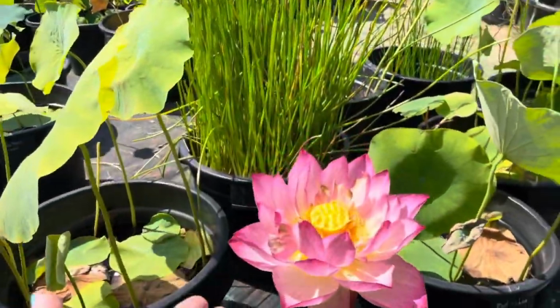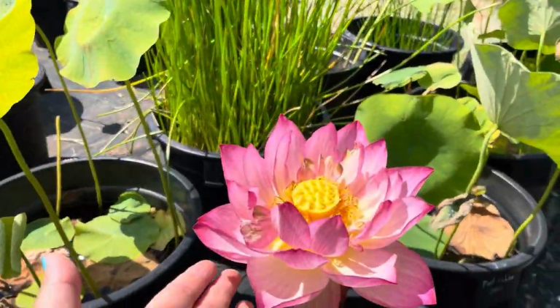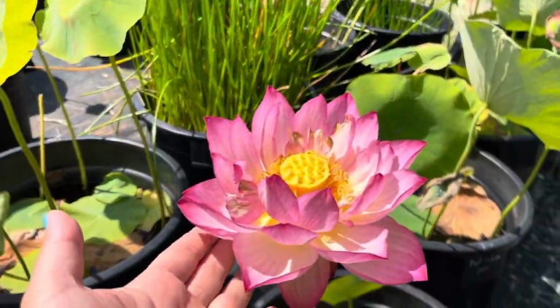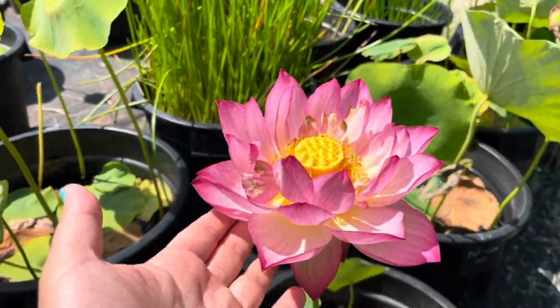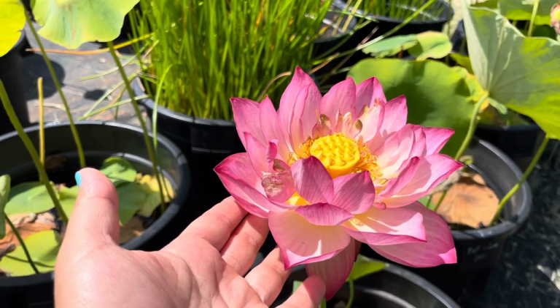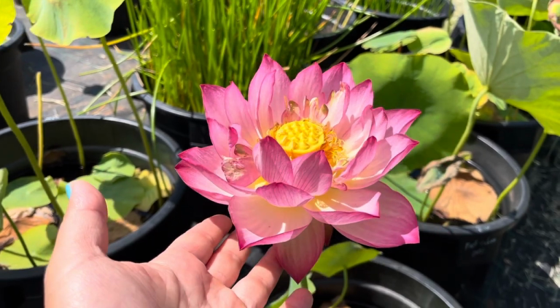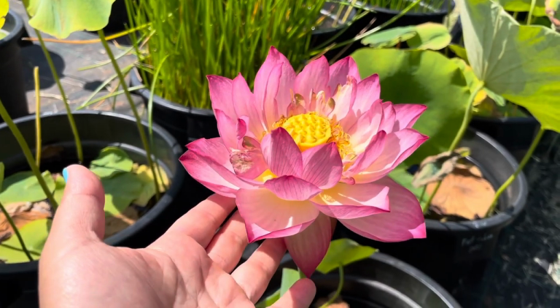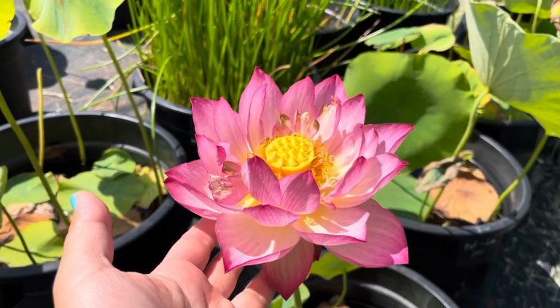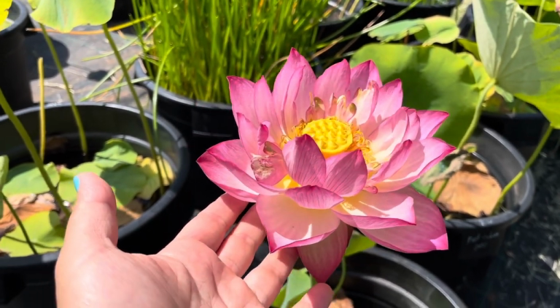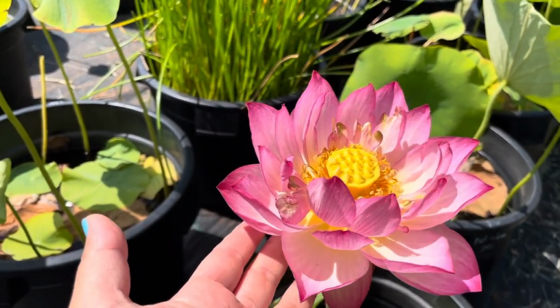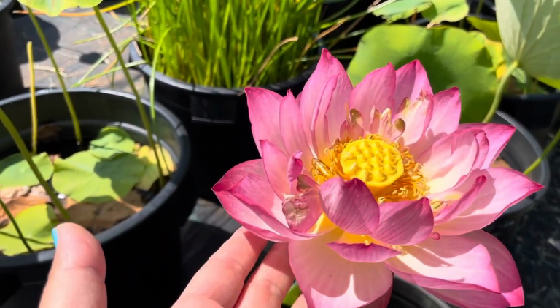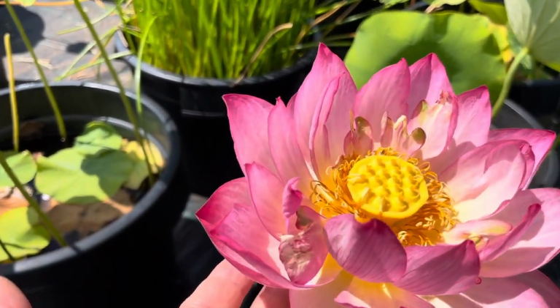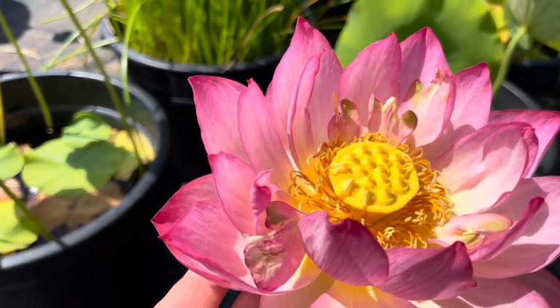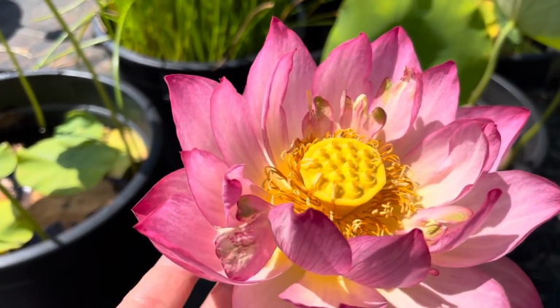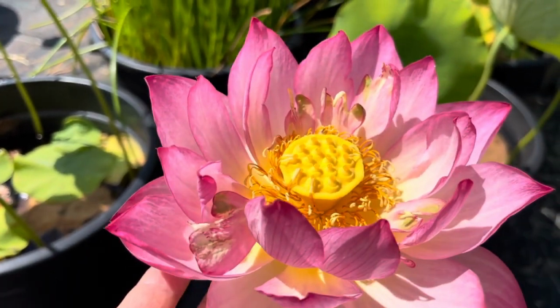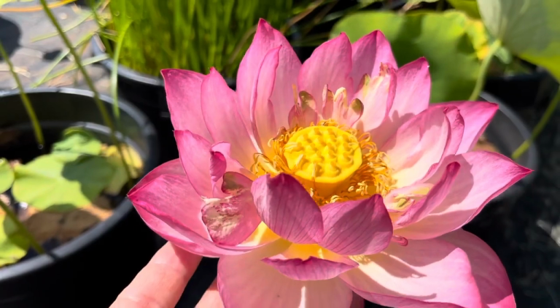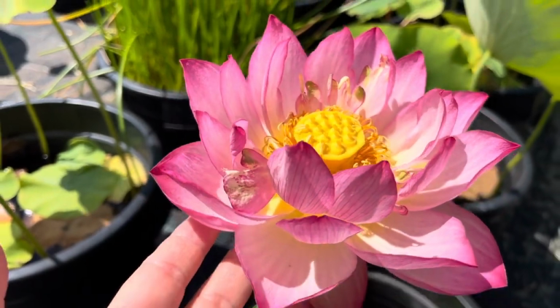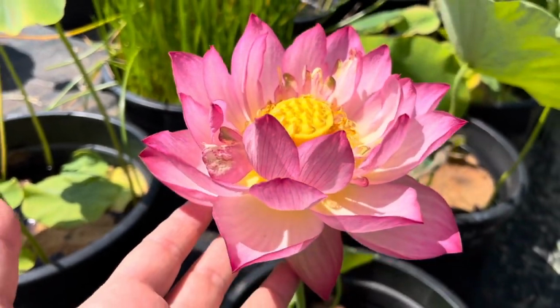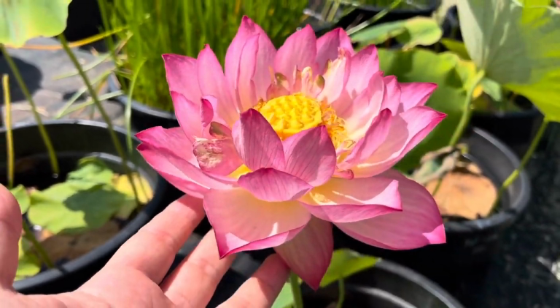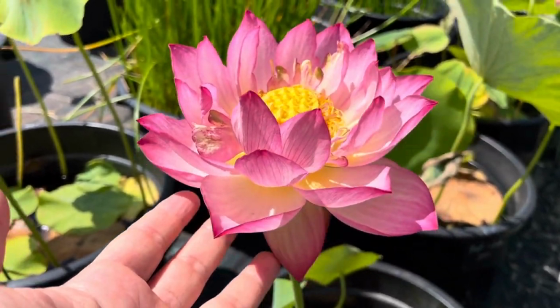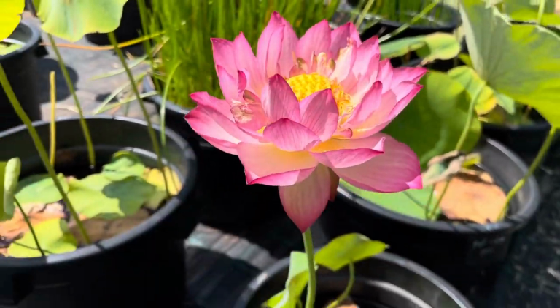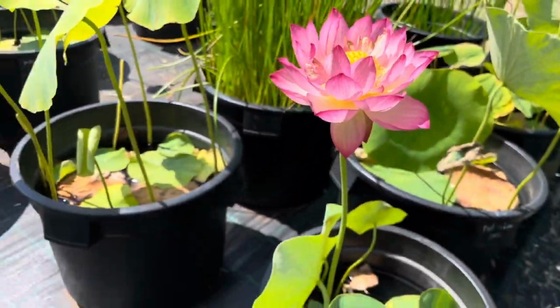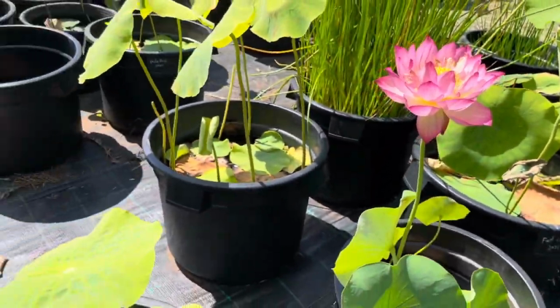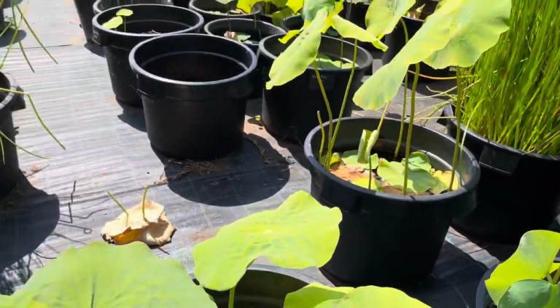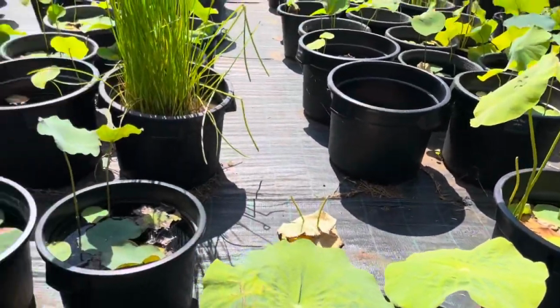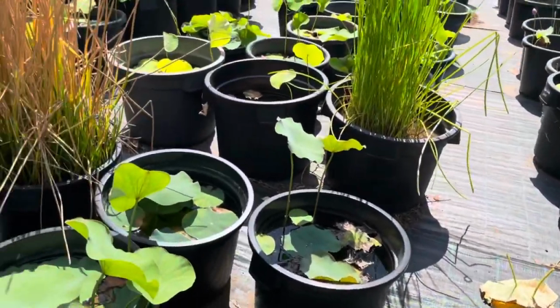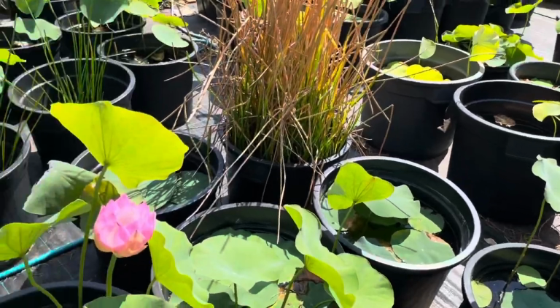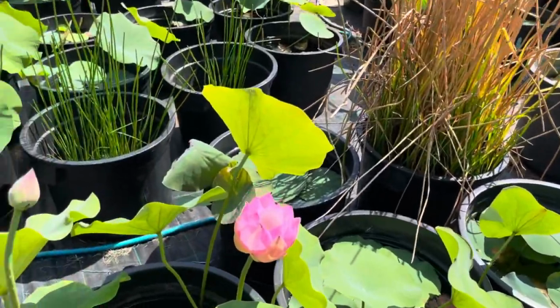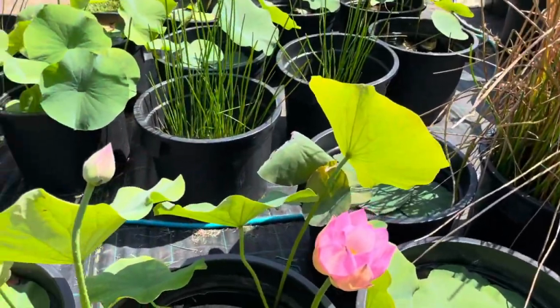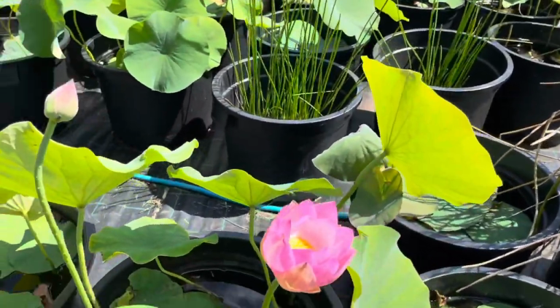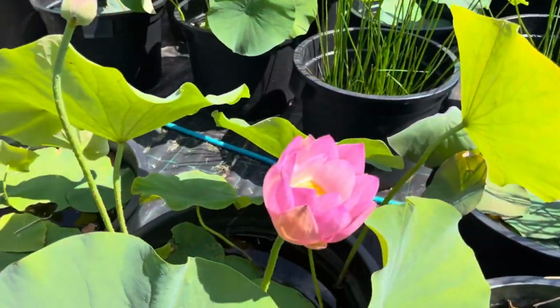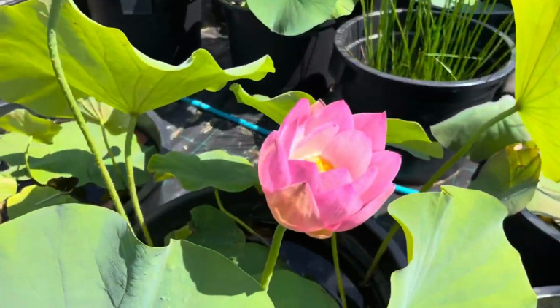This one with a medium-sized flower is called Holy Fire. It has a very golden center and lots of petals.